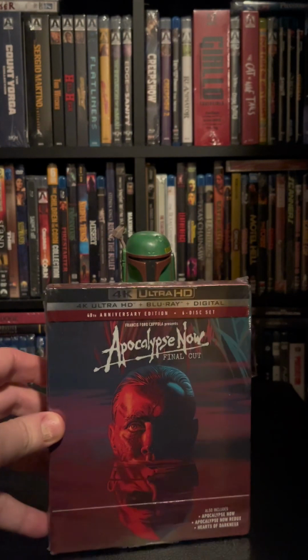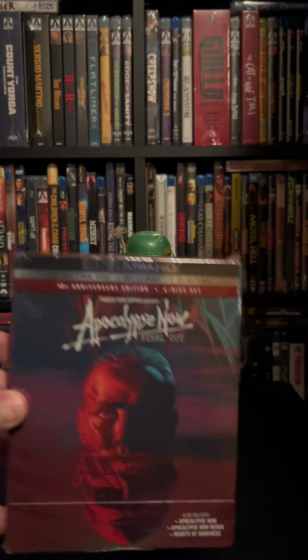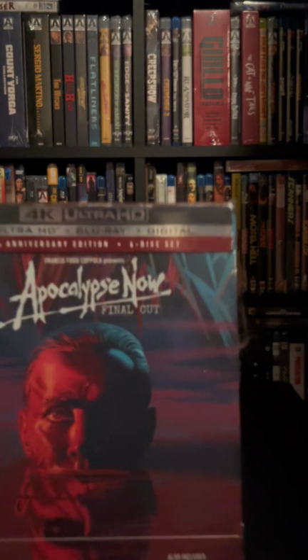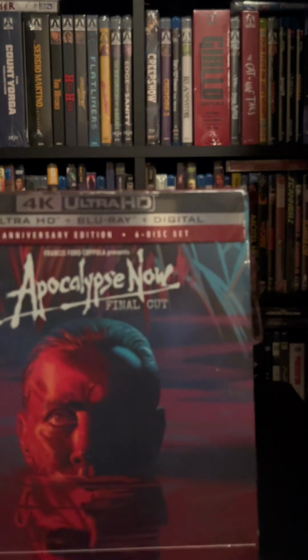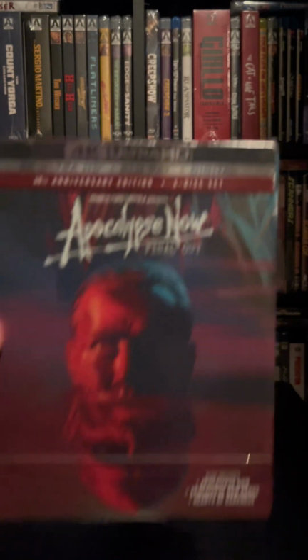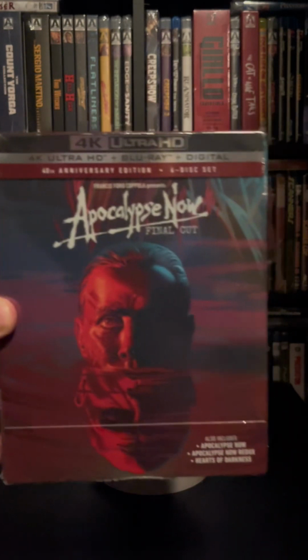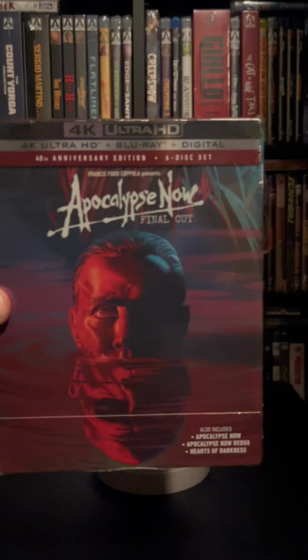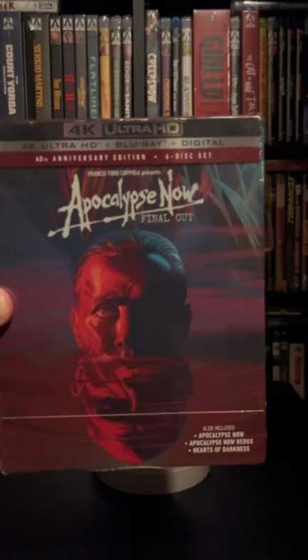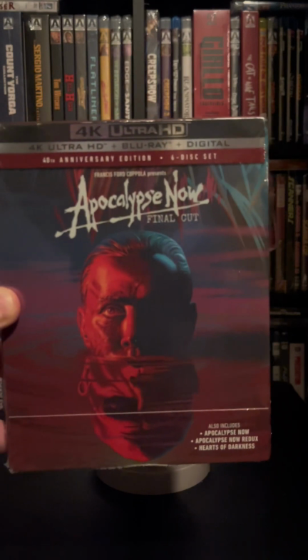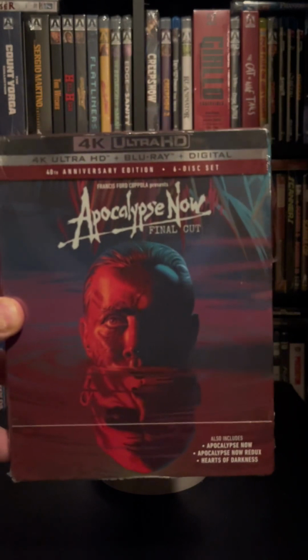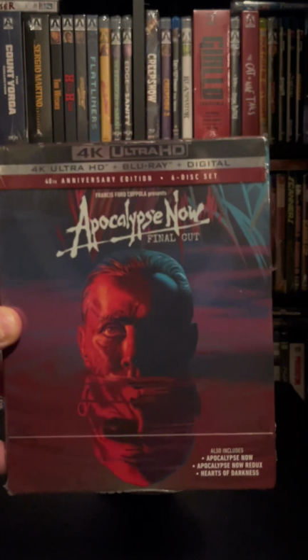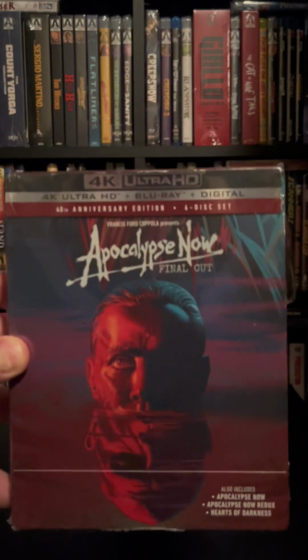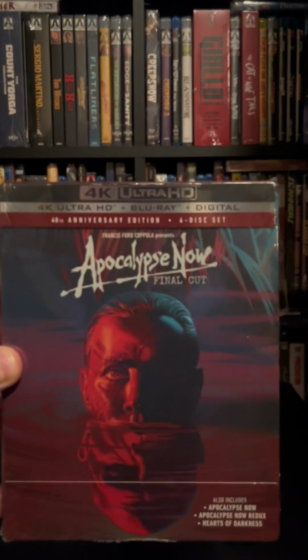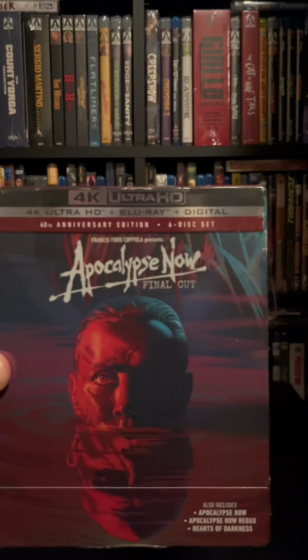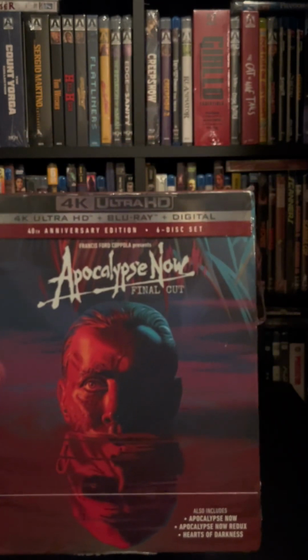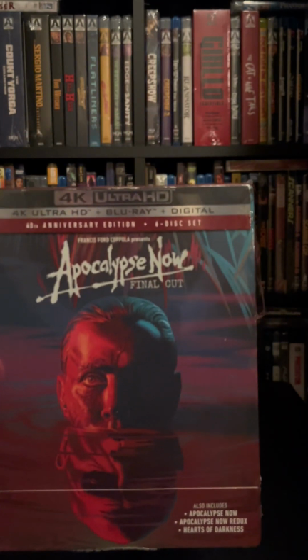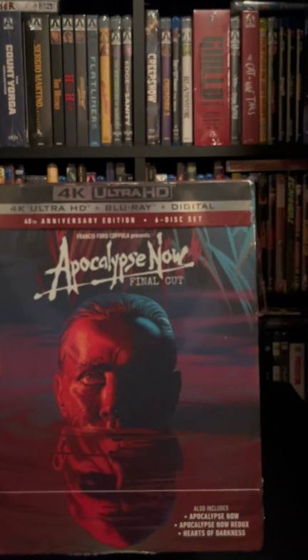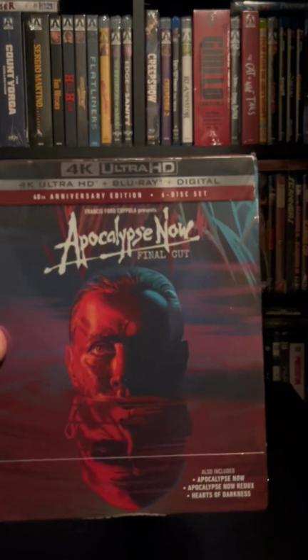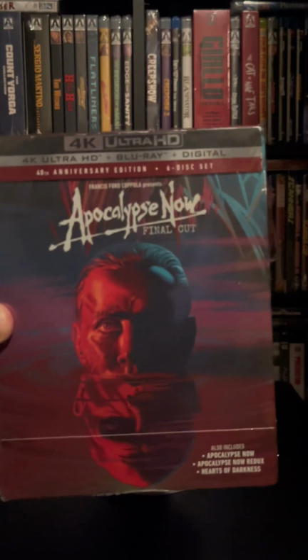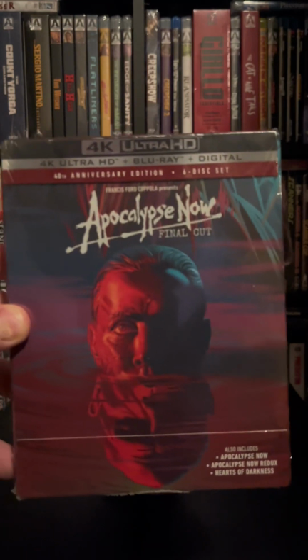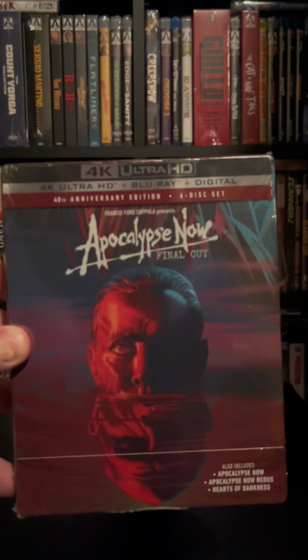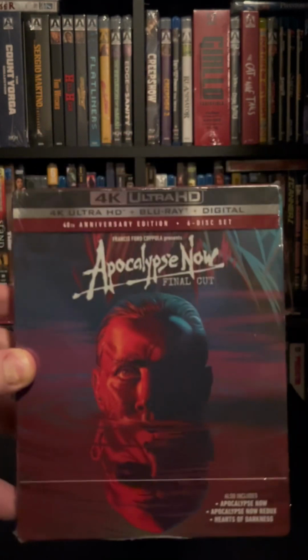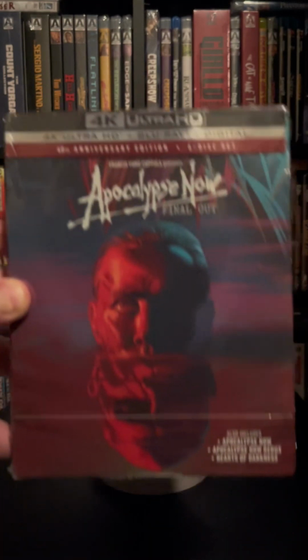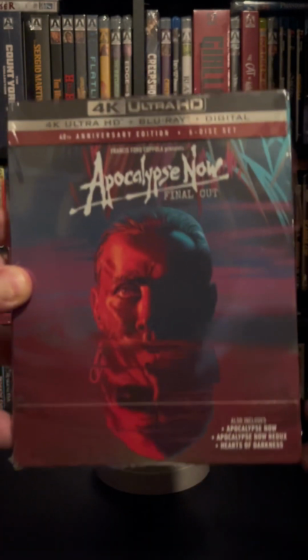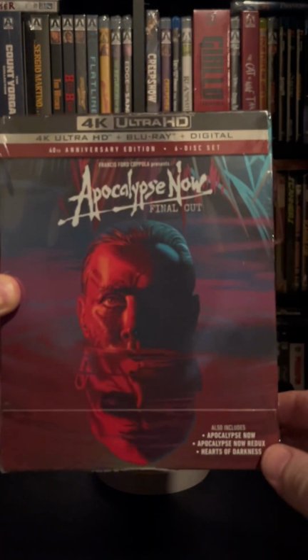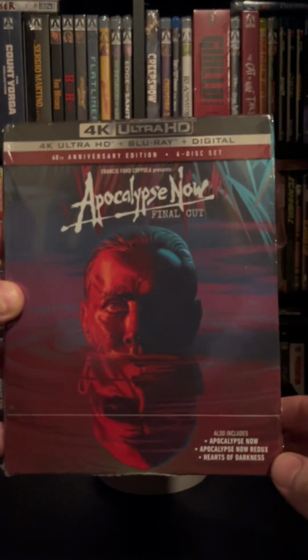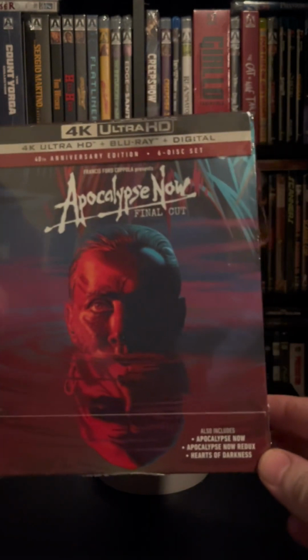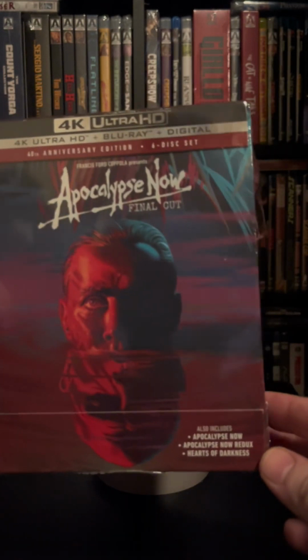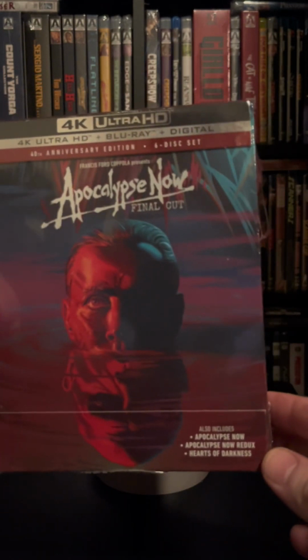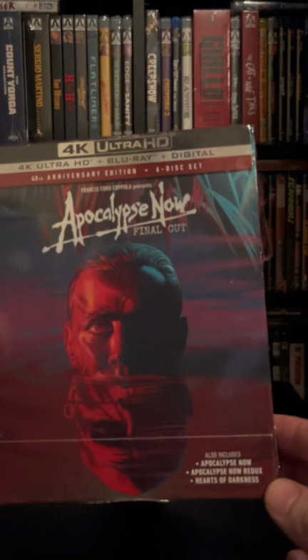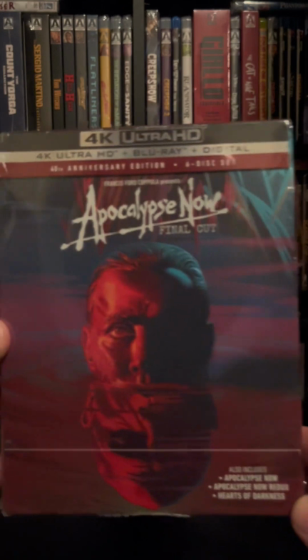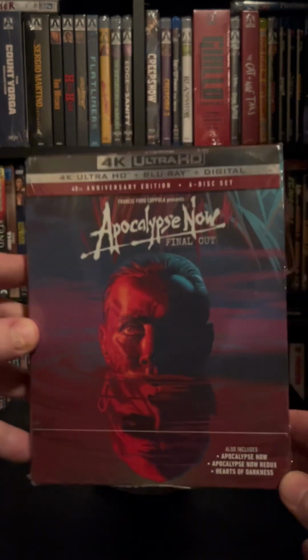Today we have Apocalypse Now on 4K and Blu-ray, and it is the 40th anniversary edition, the 6-disc set. It includes Apocalypse Now, Apocalypse Now Redux, and Hearts of Darkness.